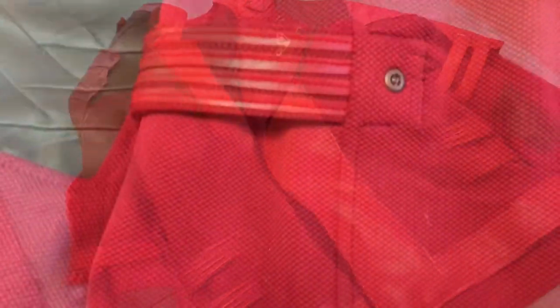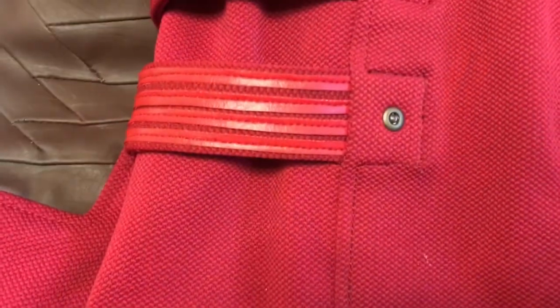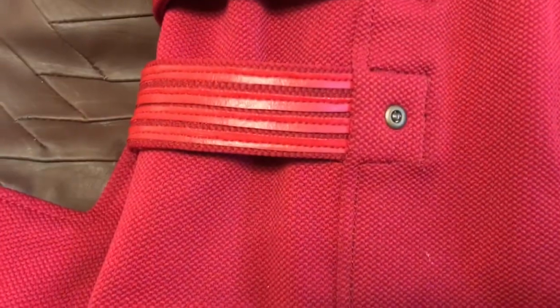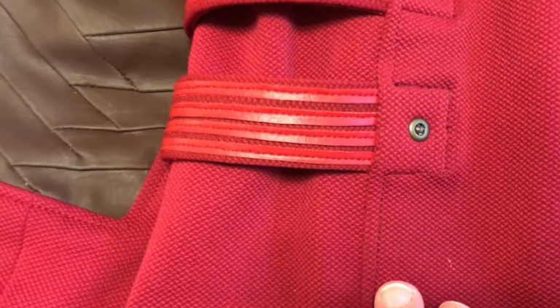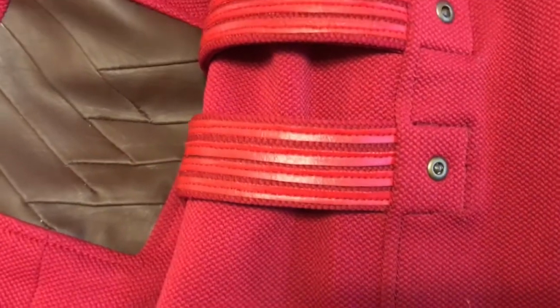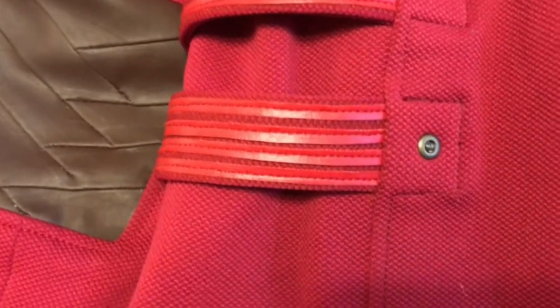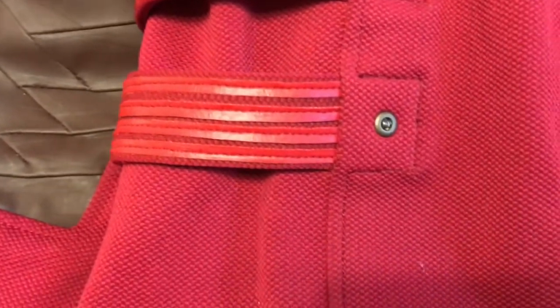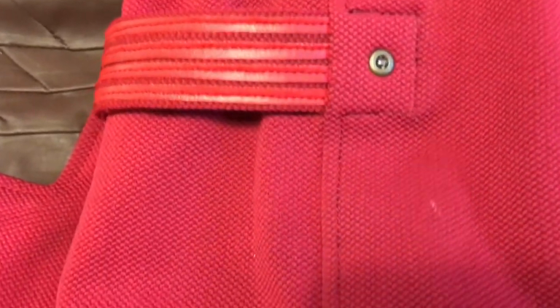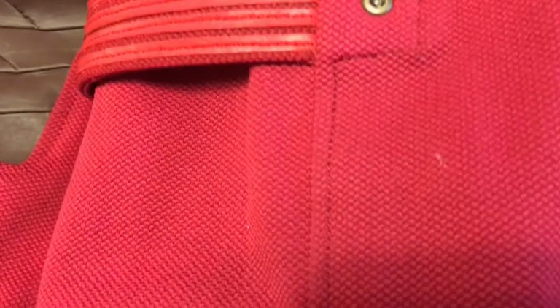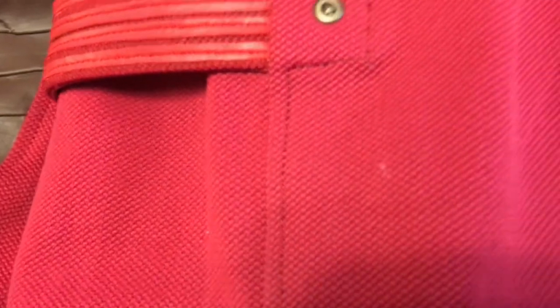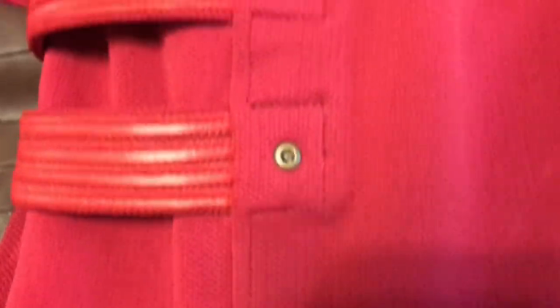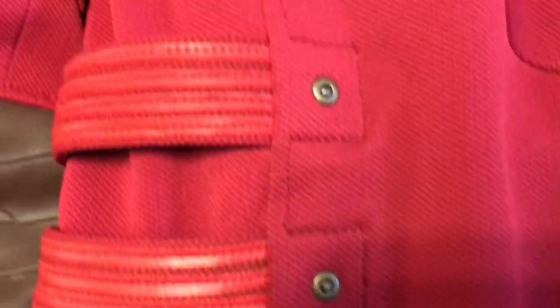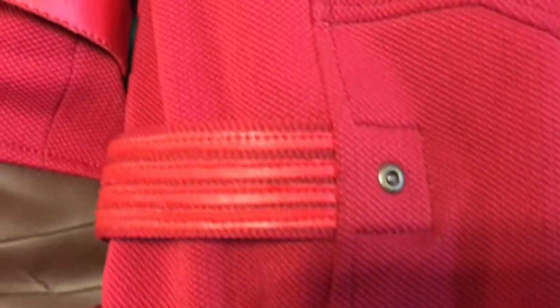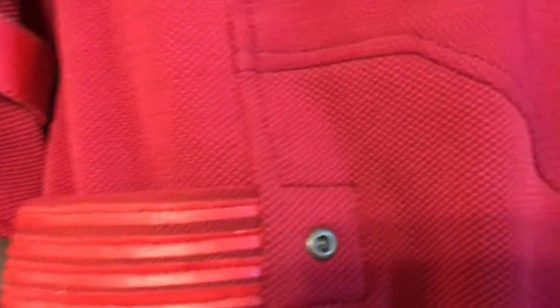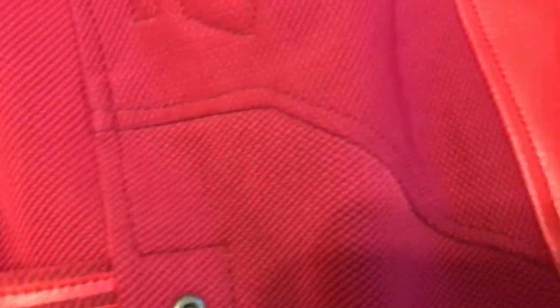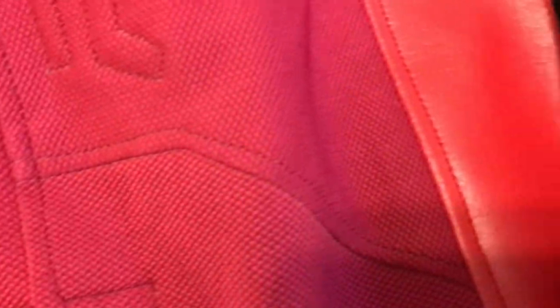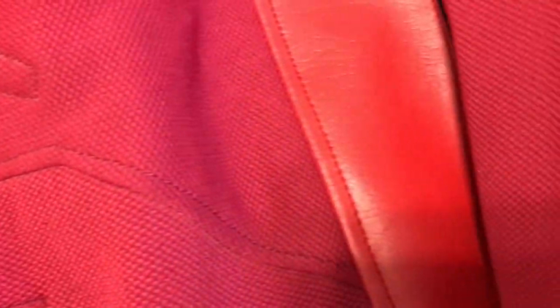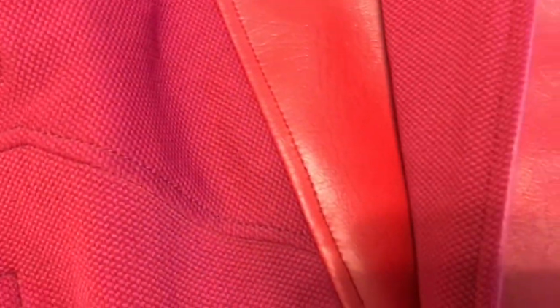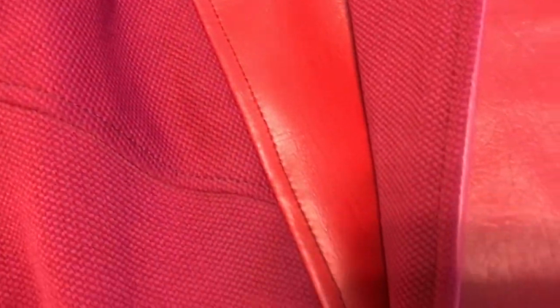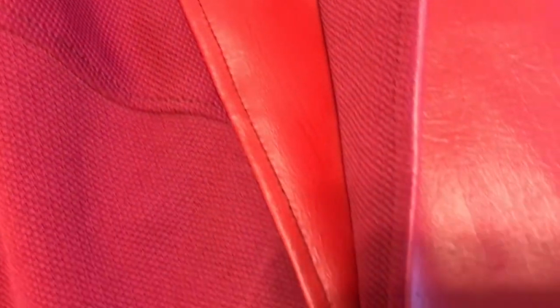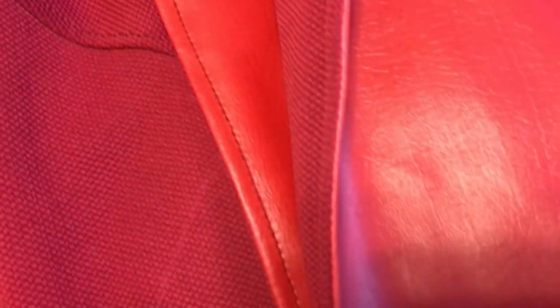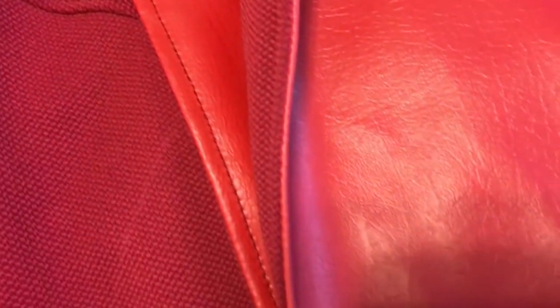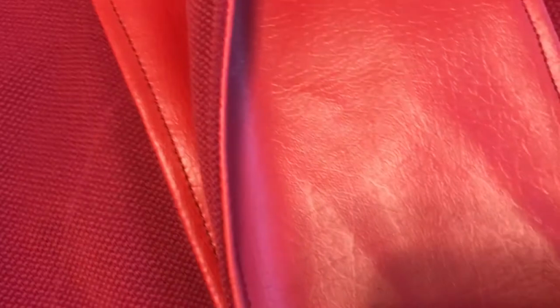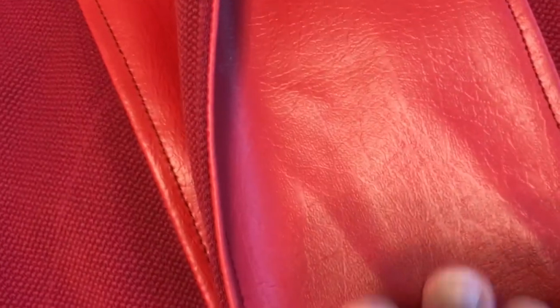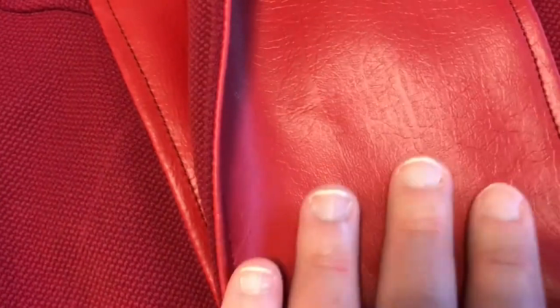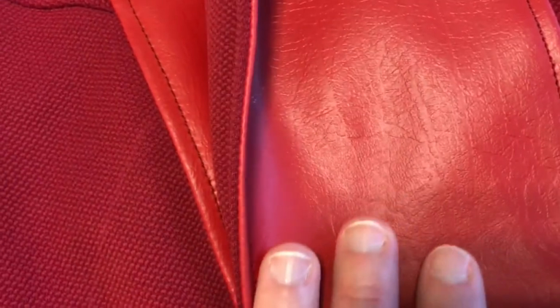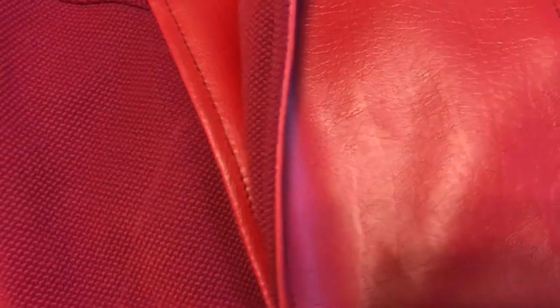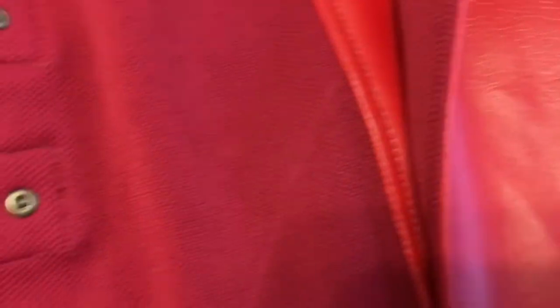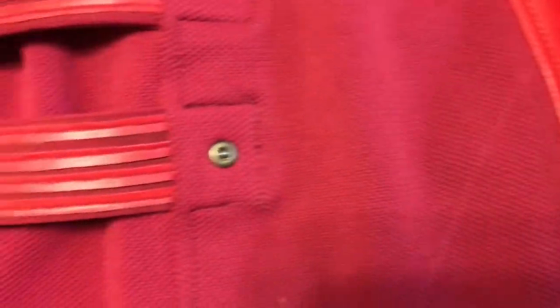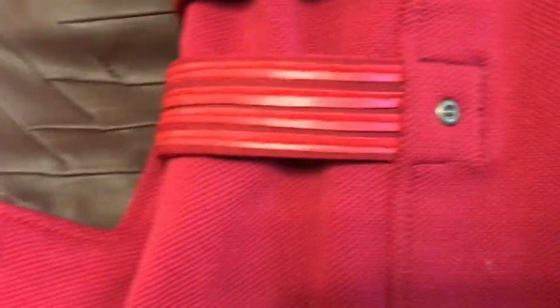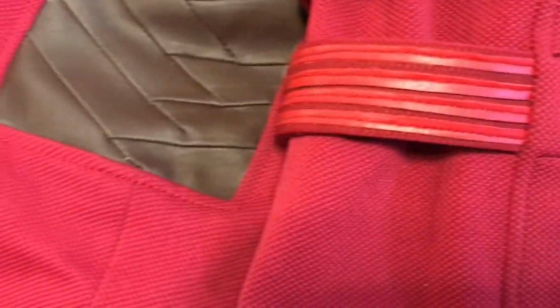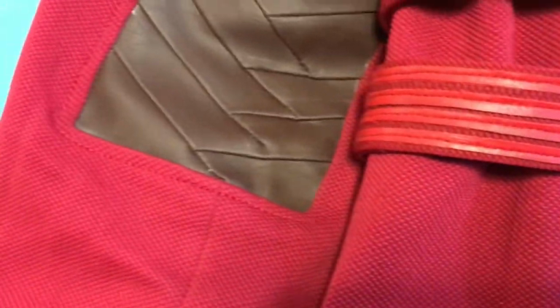Here you can see all the different textures — look at the texture of the stretch fabric and the texture of the leather. Once this gets weathered, it'll capture all that detail extremely, extremely well.